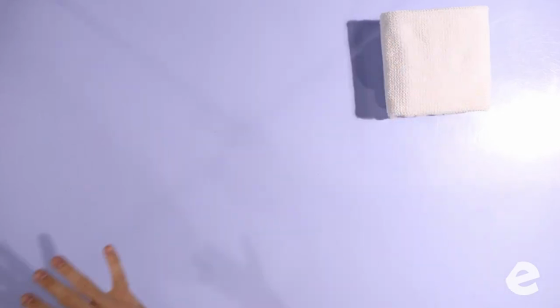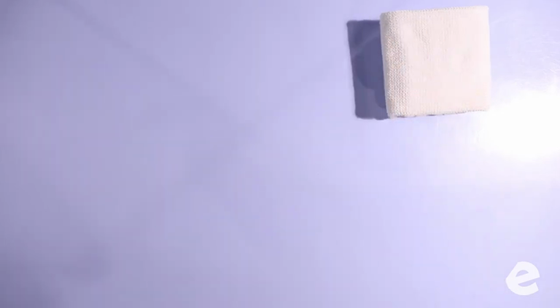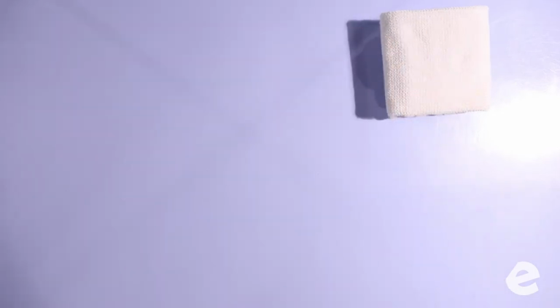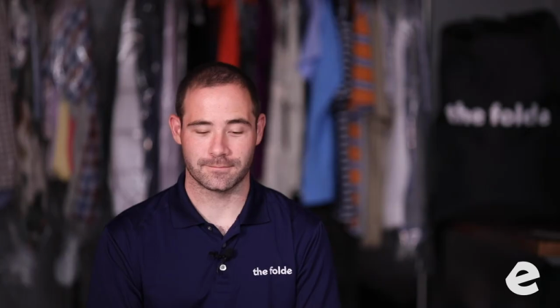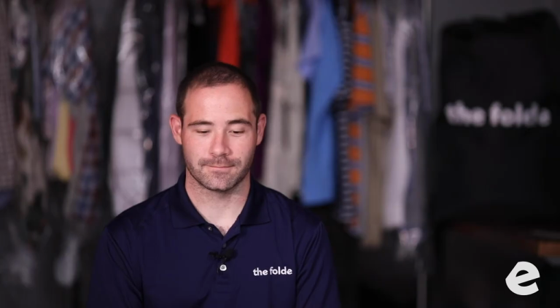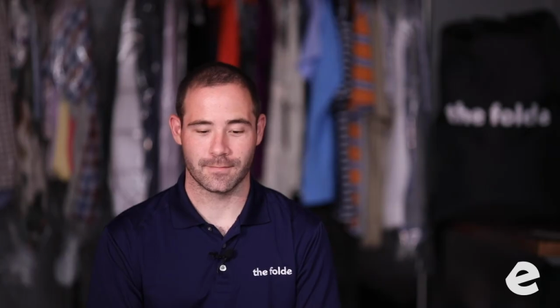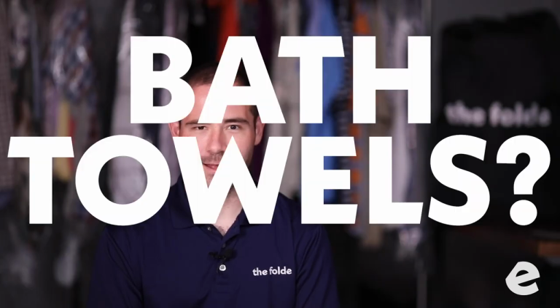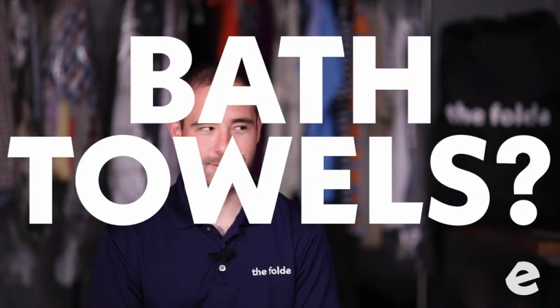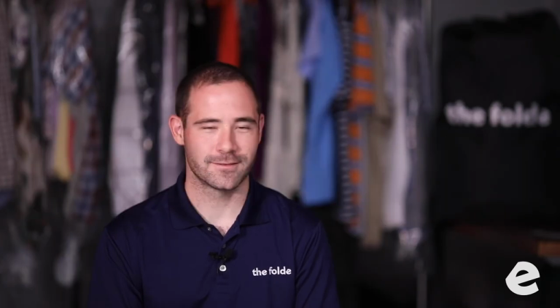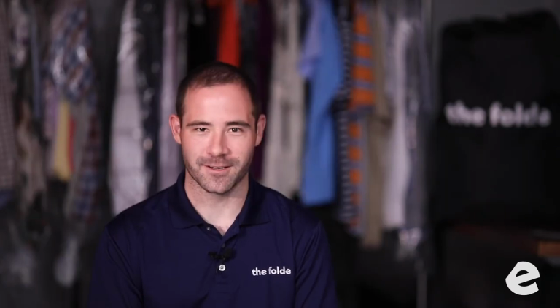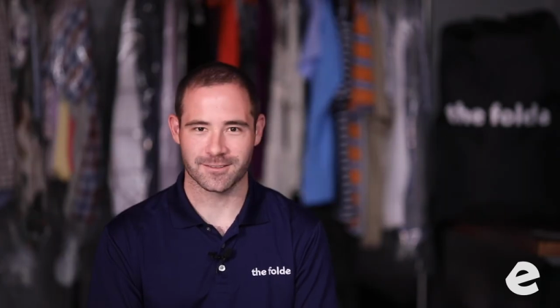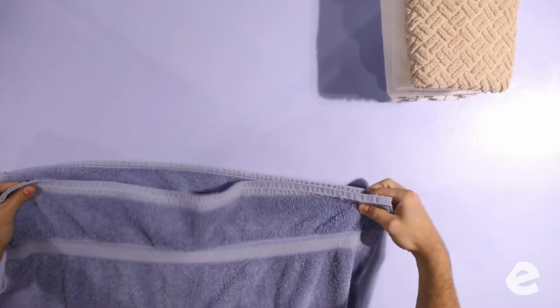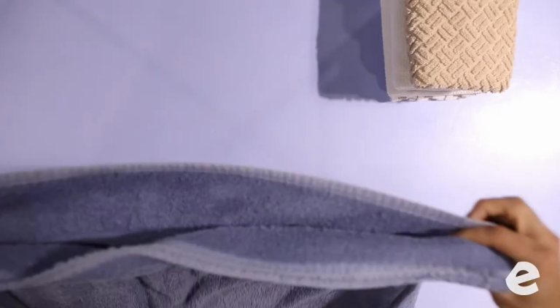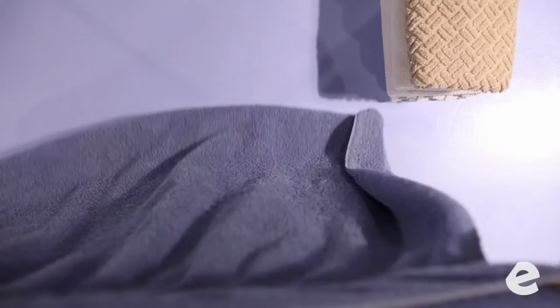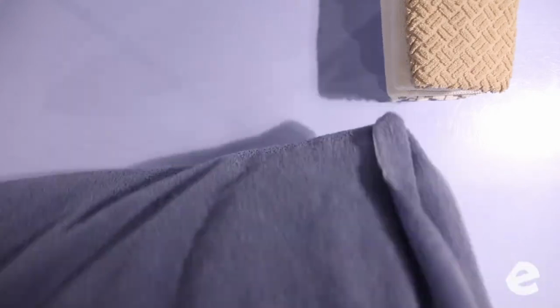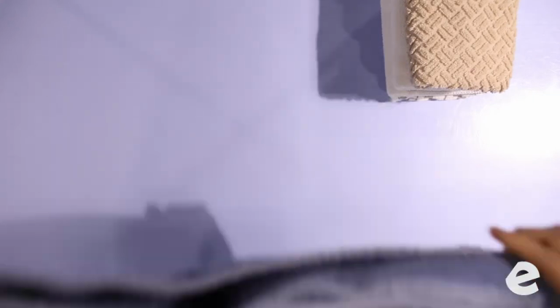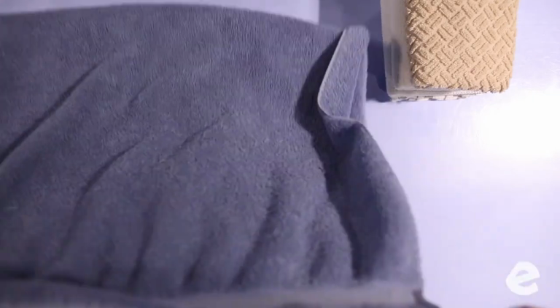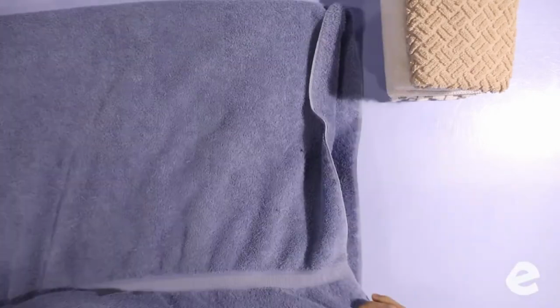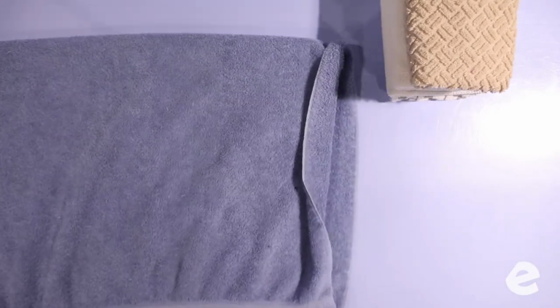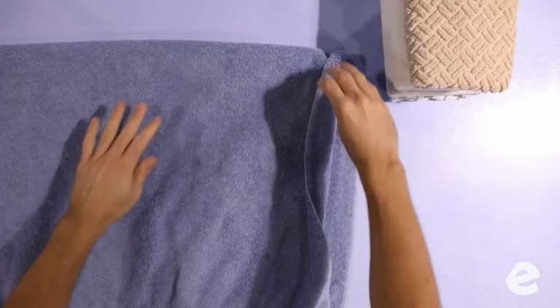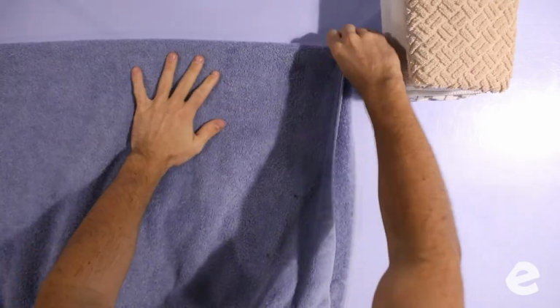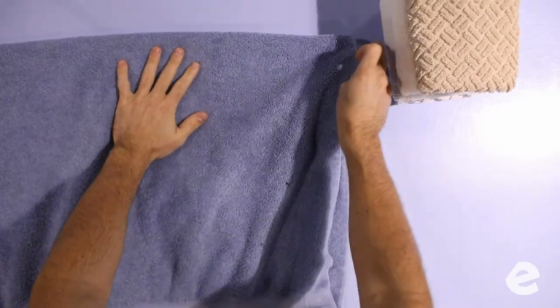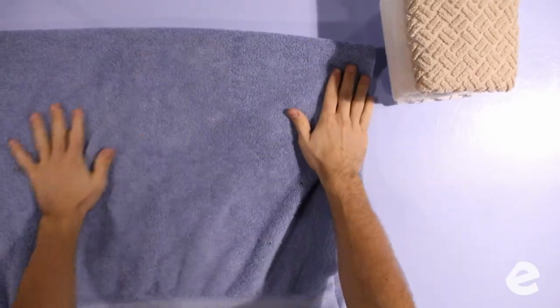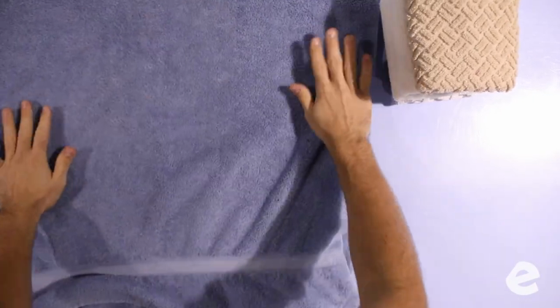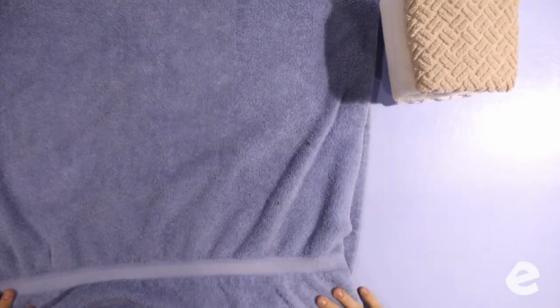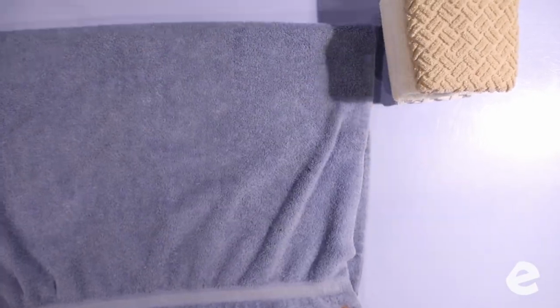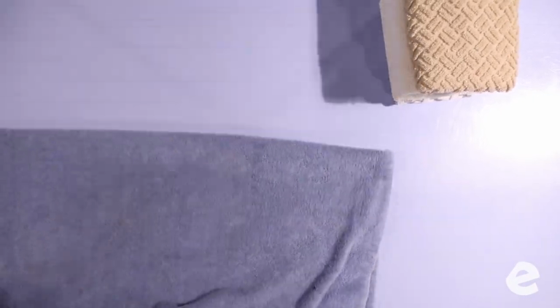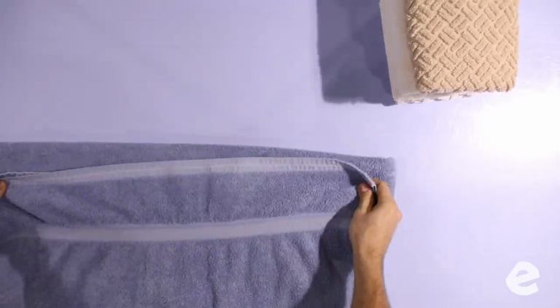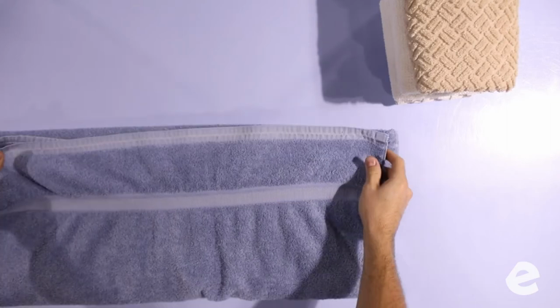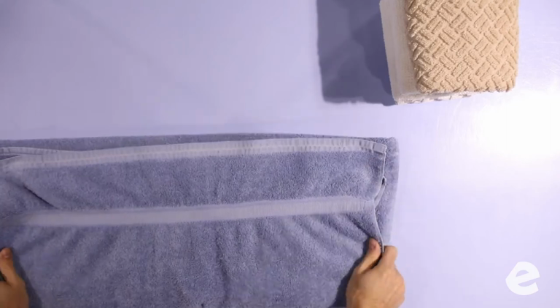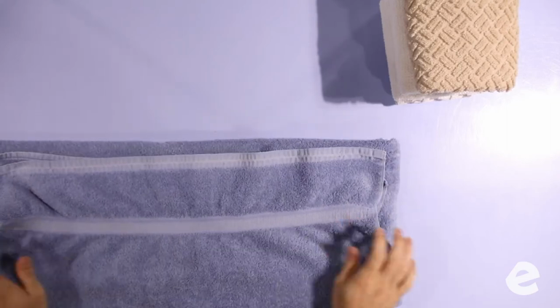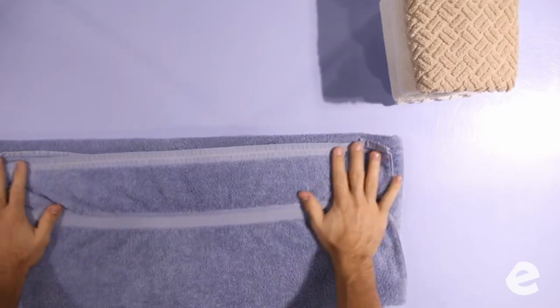Now we're on to the bigger bath towels. Shake it out, get it smoothed out on the table — whatever you have to do to get it flat. Fold it in half, fold it in half again, and then into thirds.